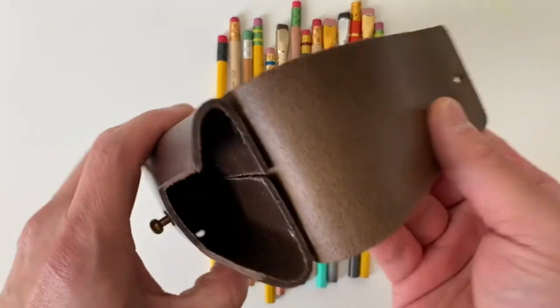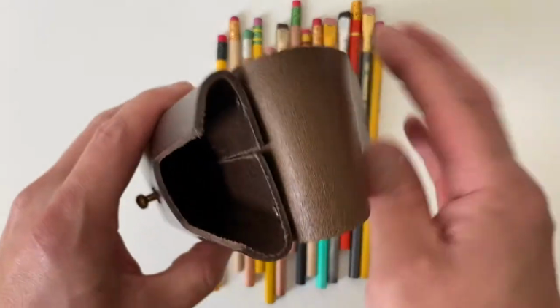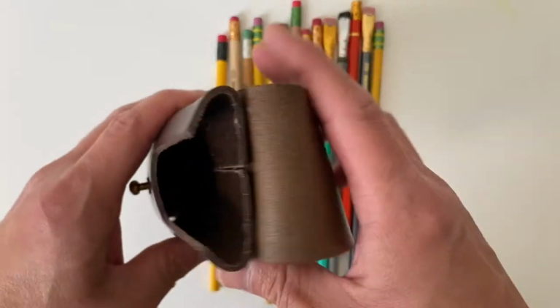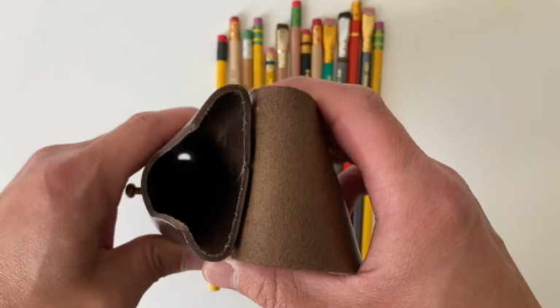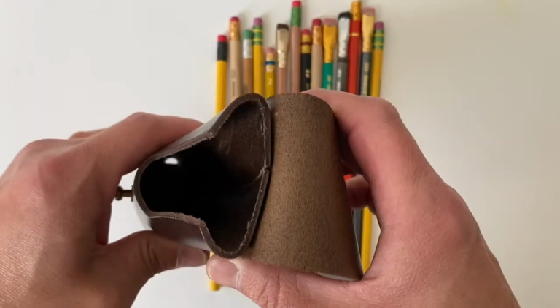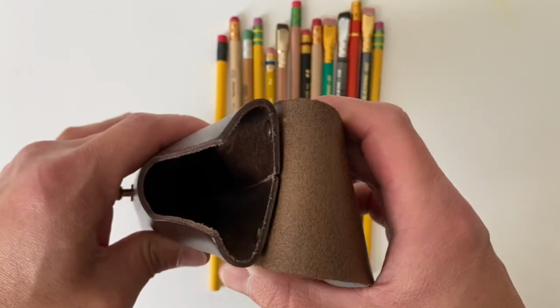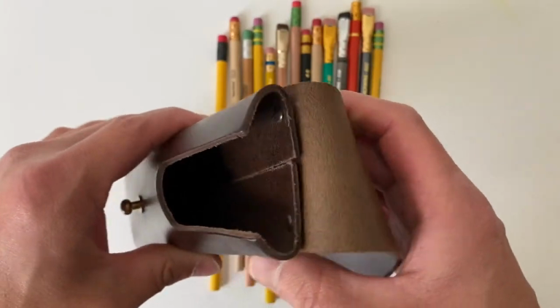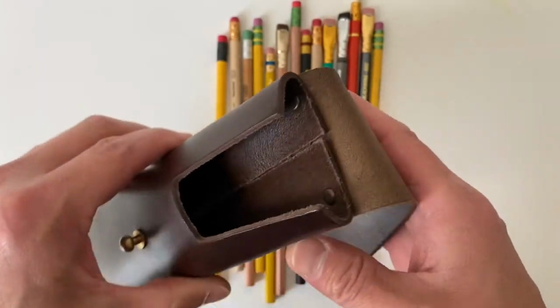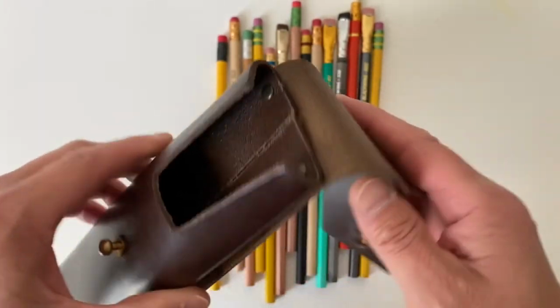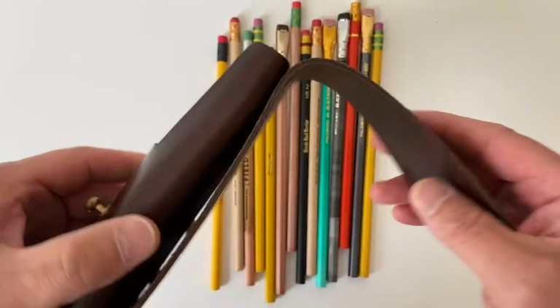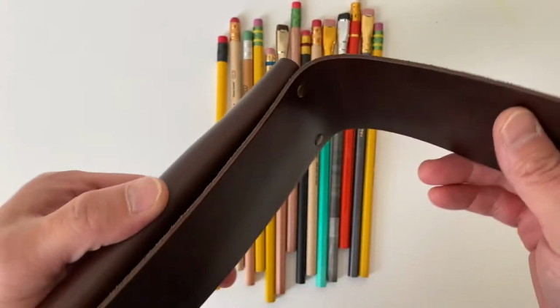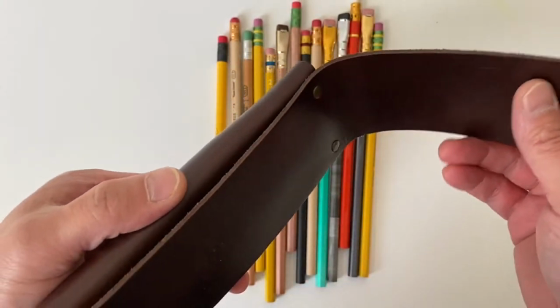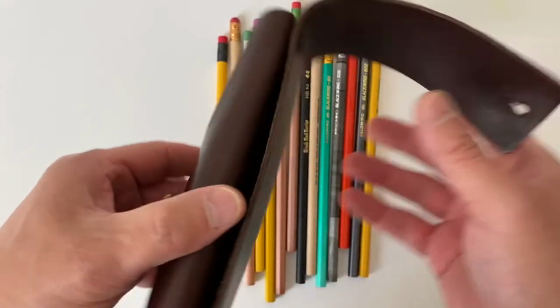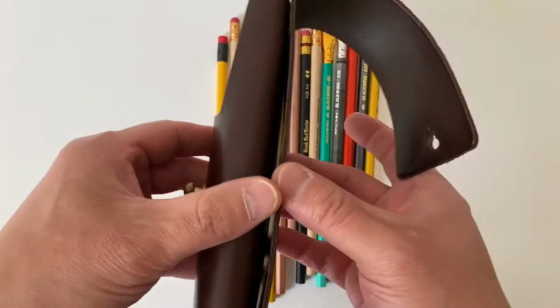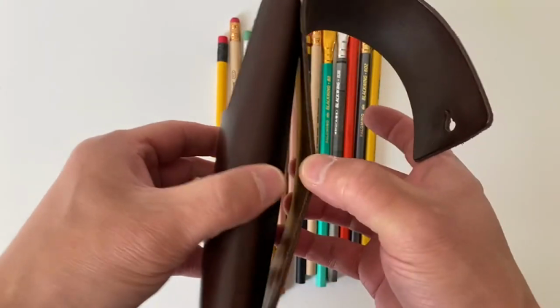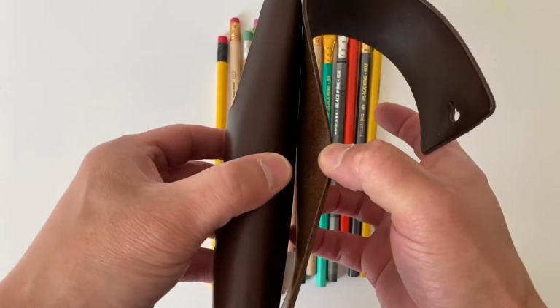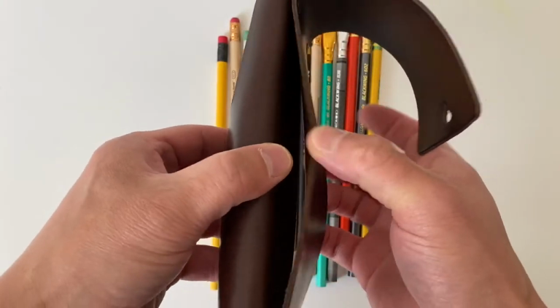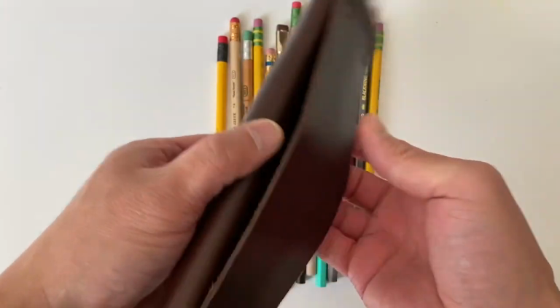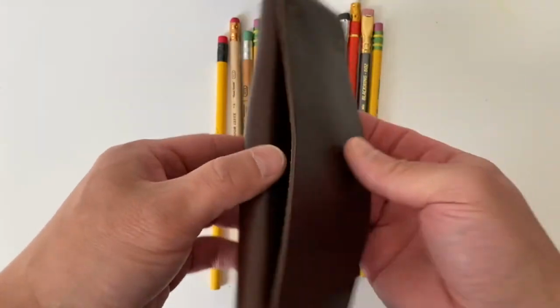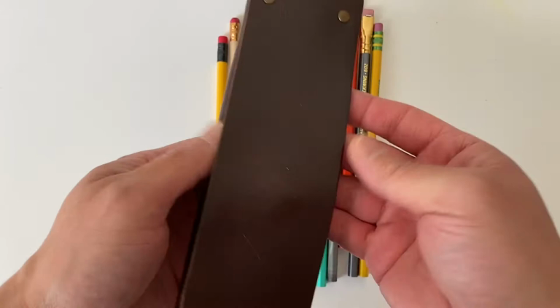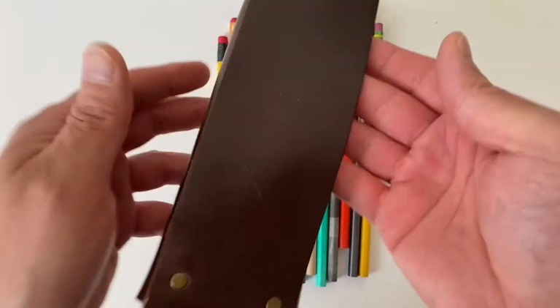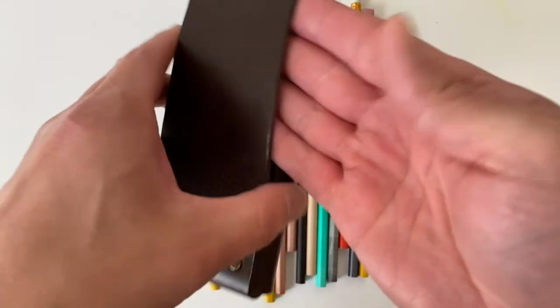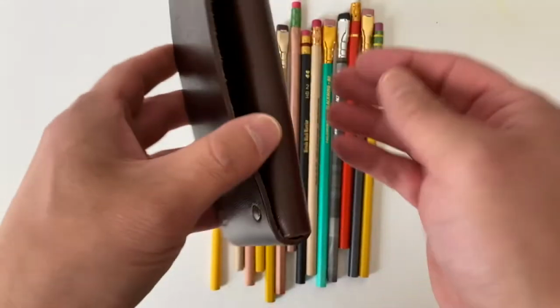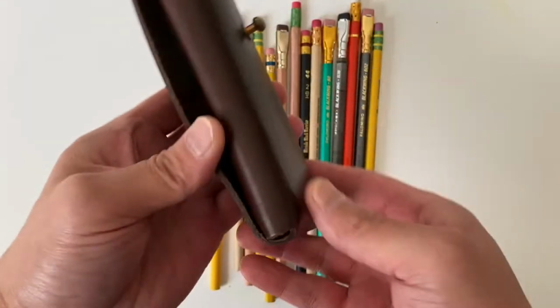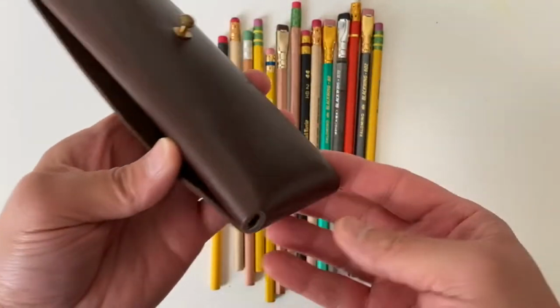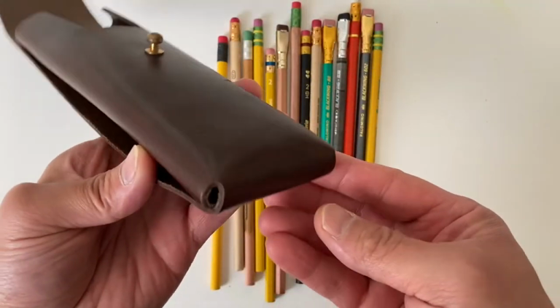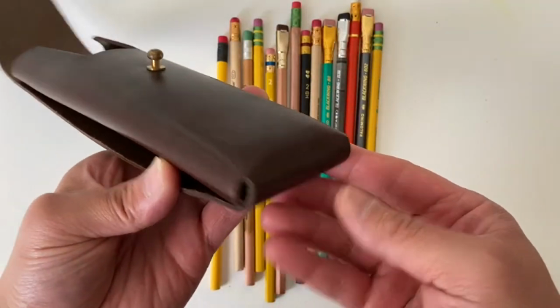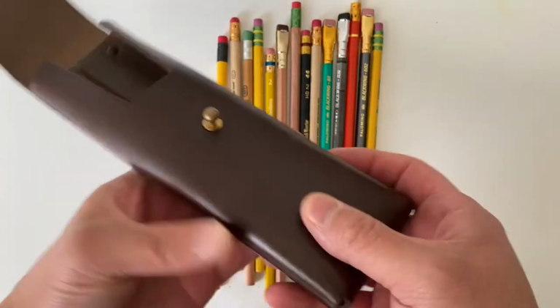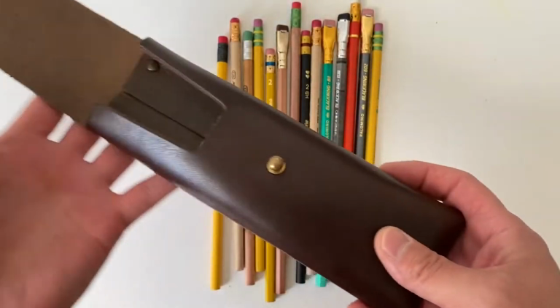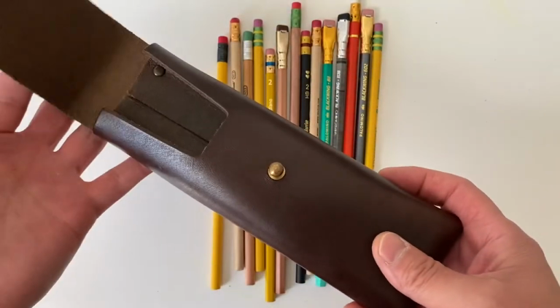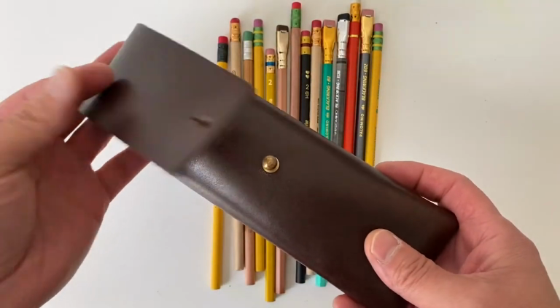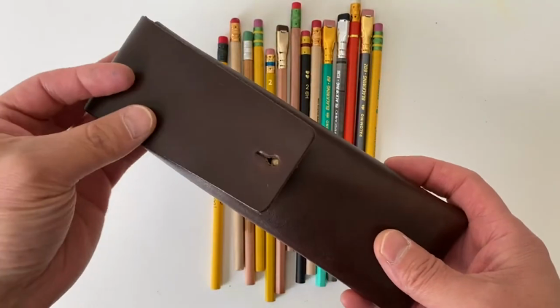Again, a very simple construction in the best way possible. A single piece of leather folded over itself and held in place with four small rivets and a stud closure.